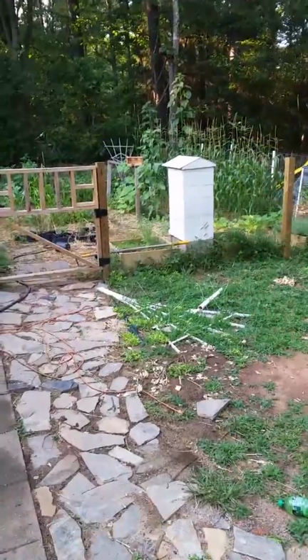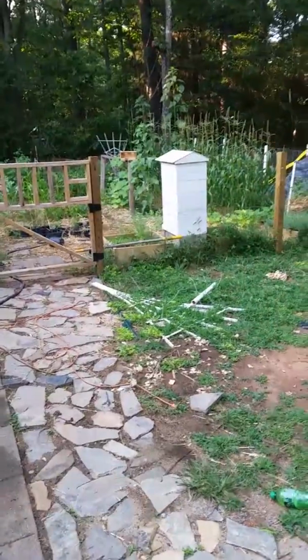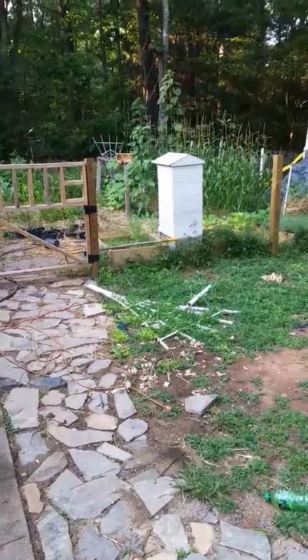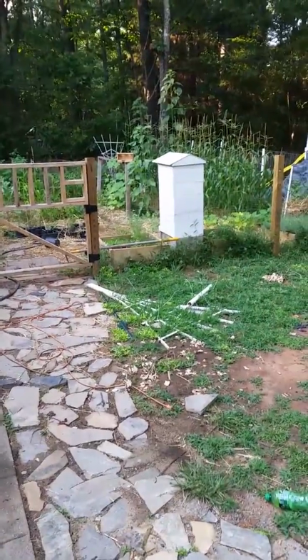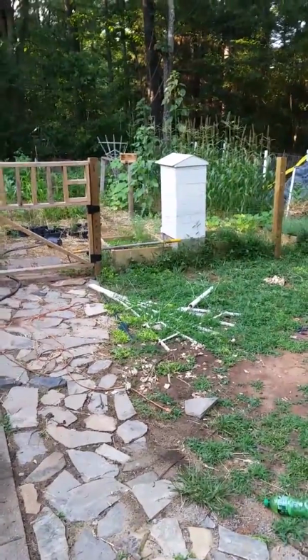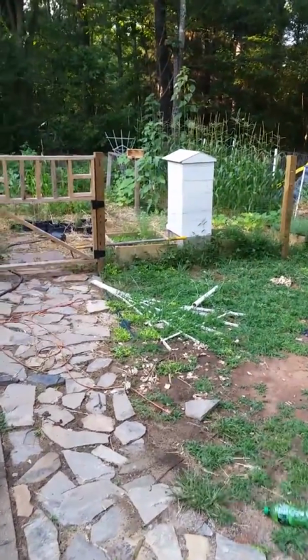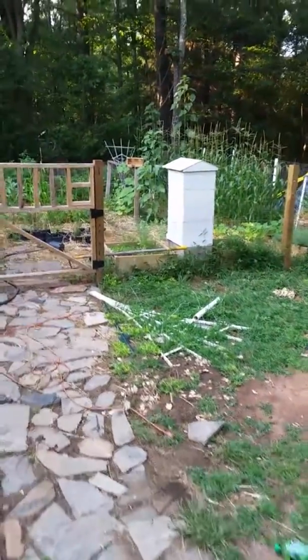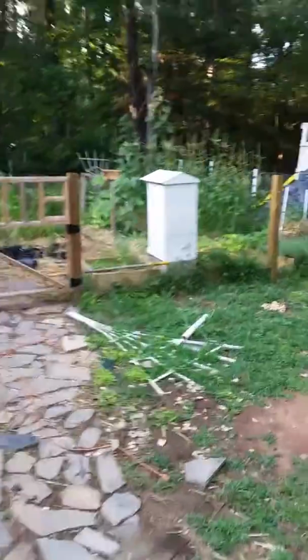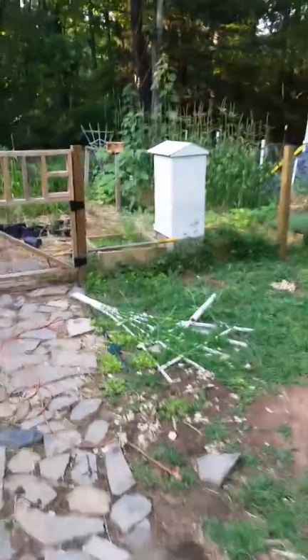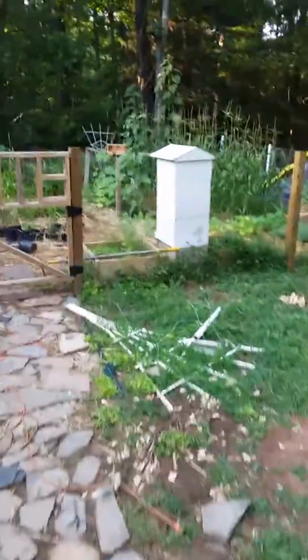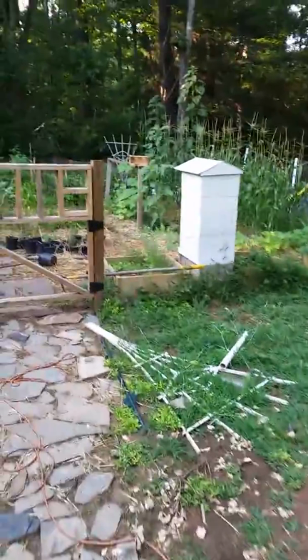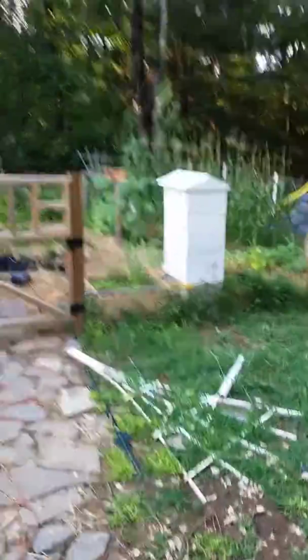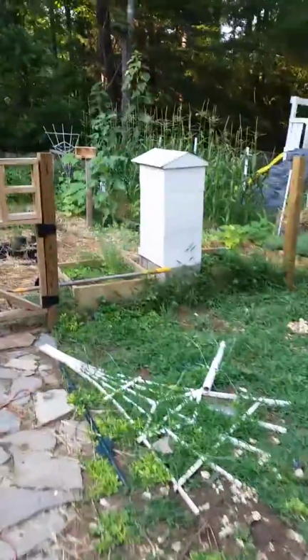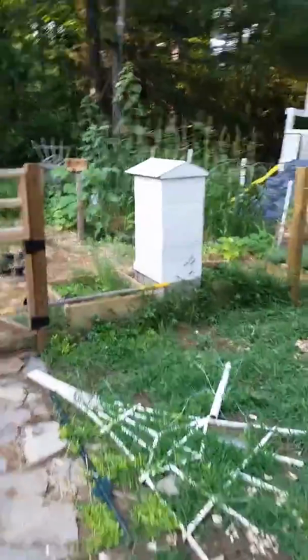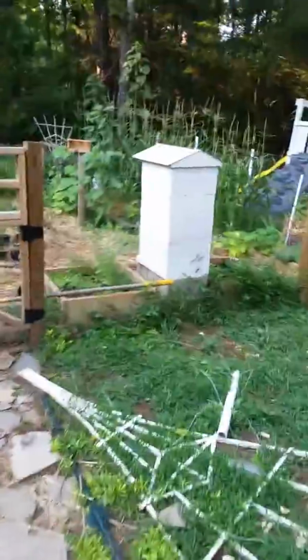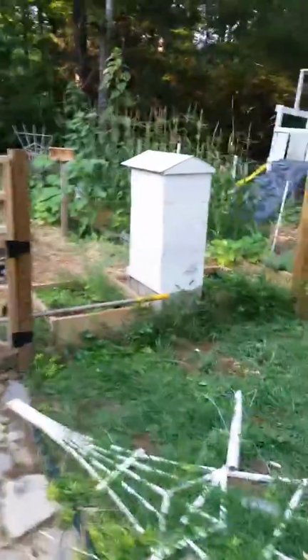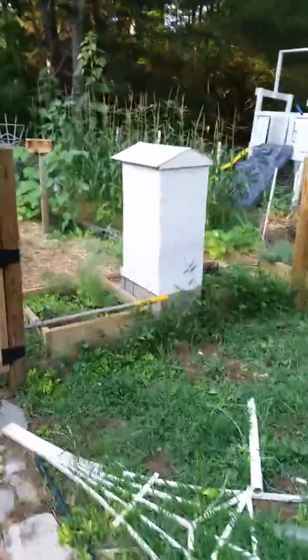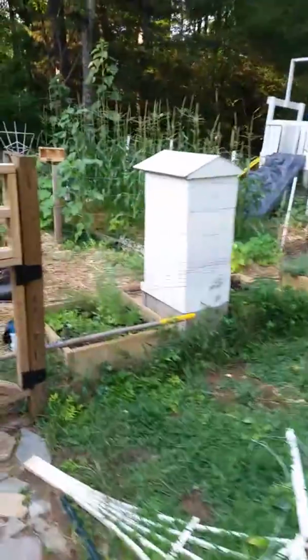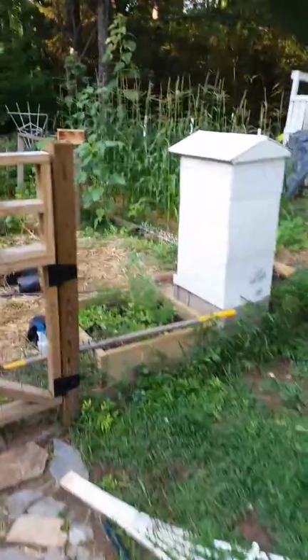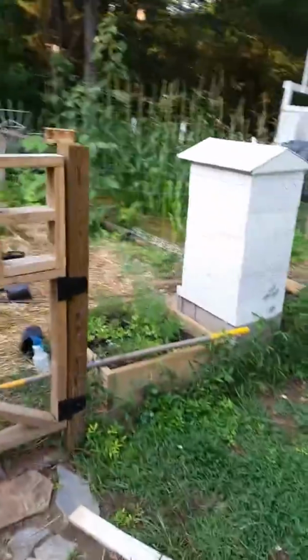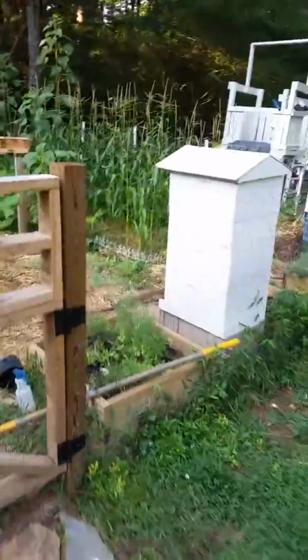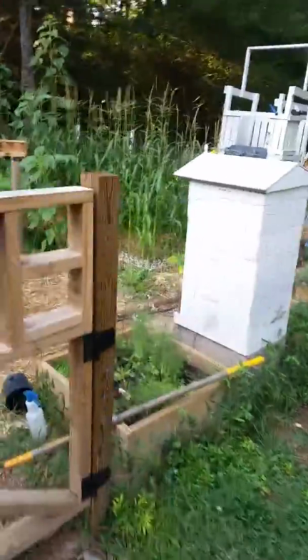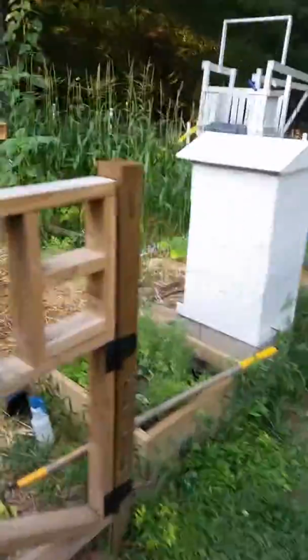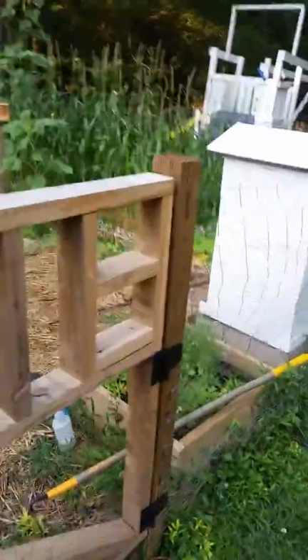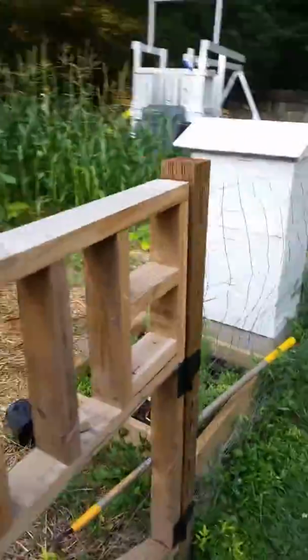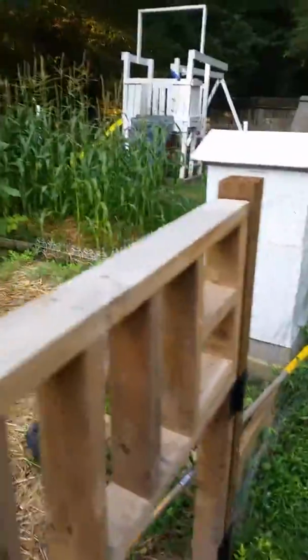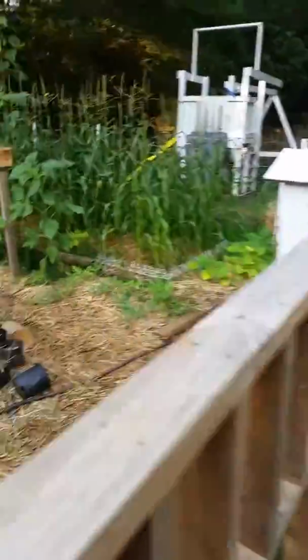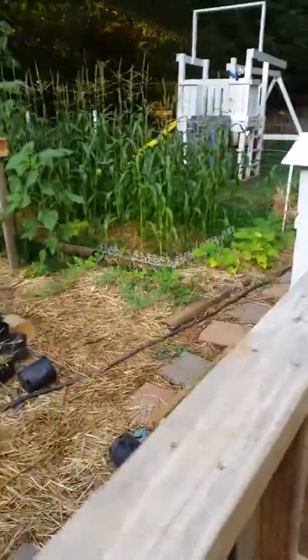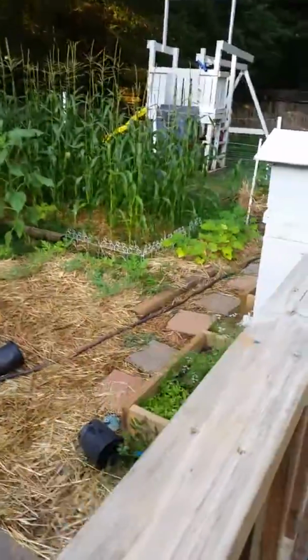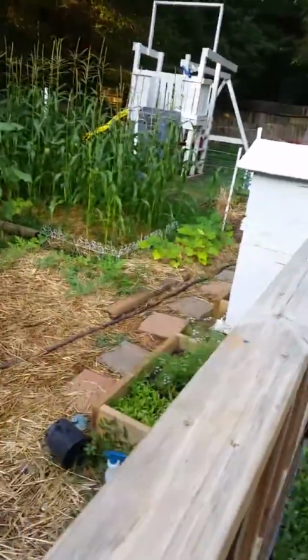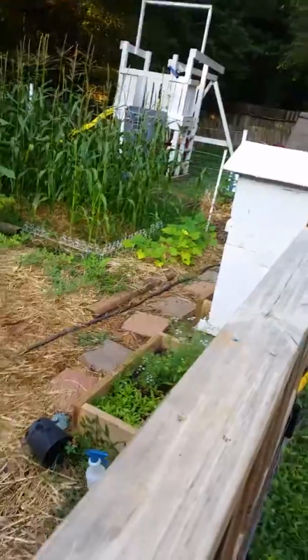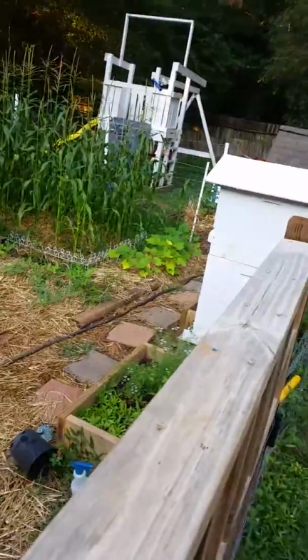I figured I'd give you guys a little update on the hive, show you my hive feeder that I made. I've been using it for about four months now and it seems to be doing a pretty good job on feeding everybody.